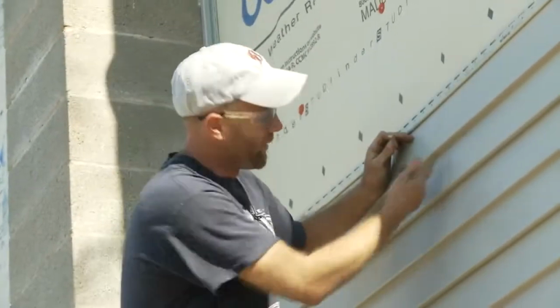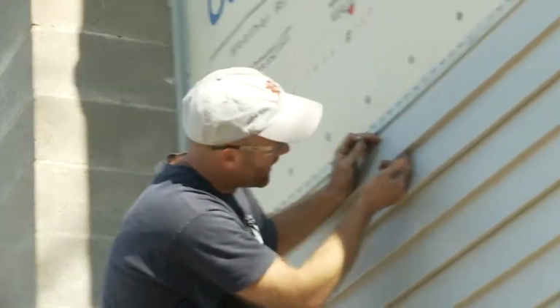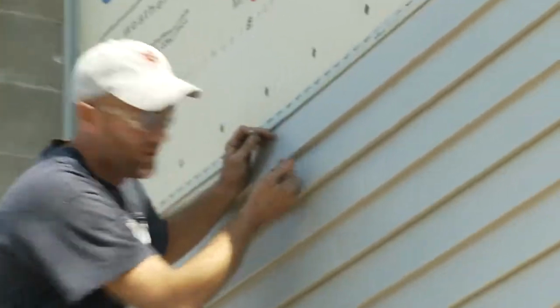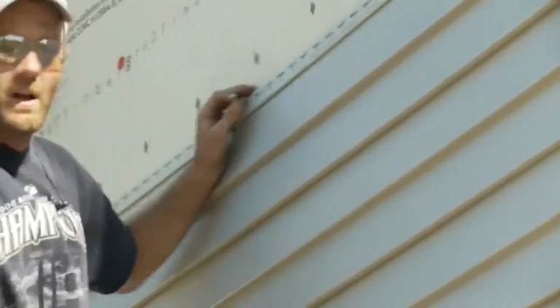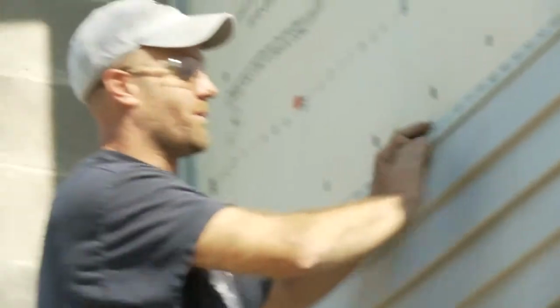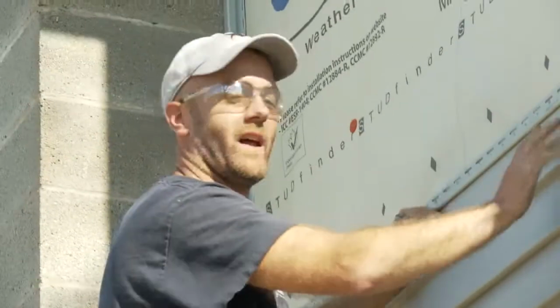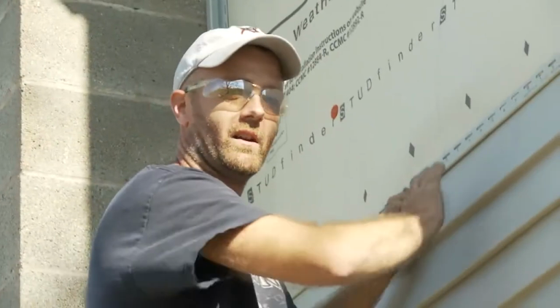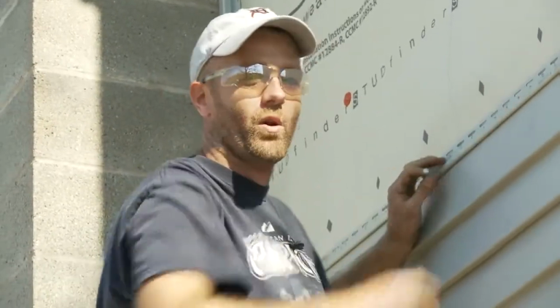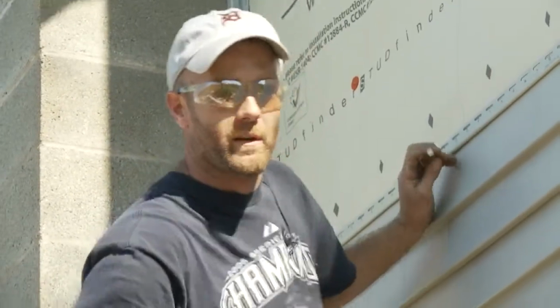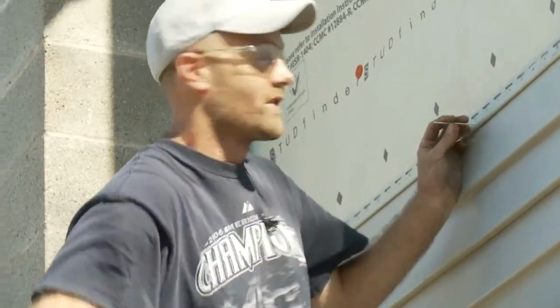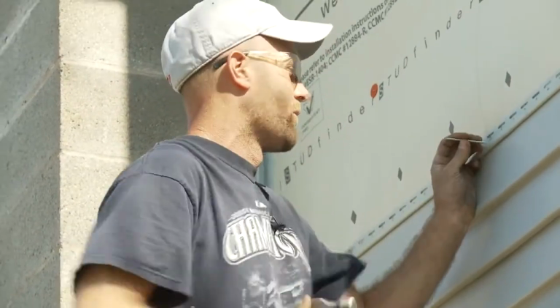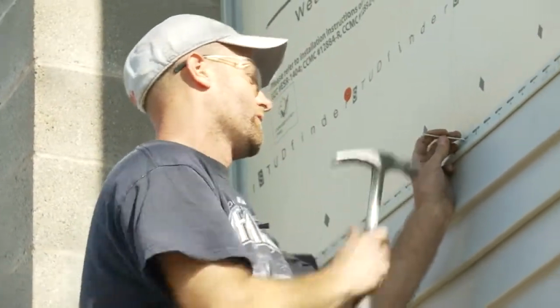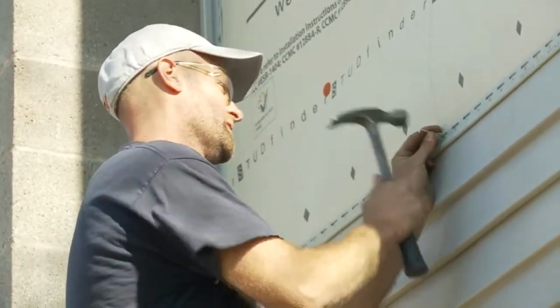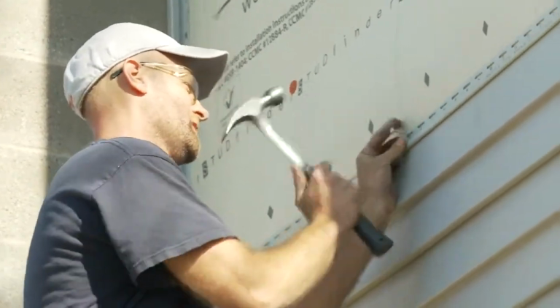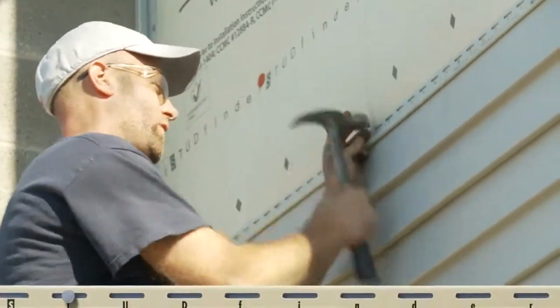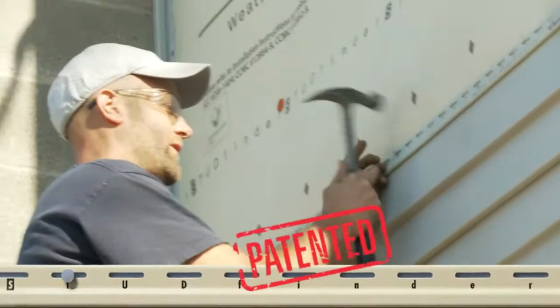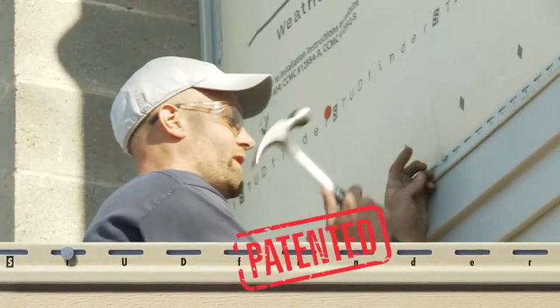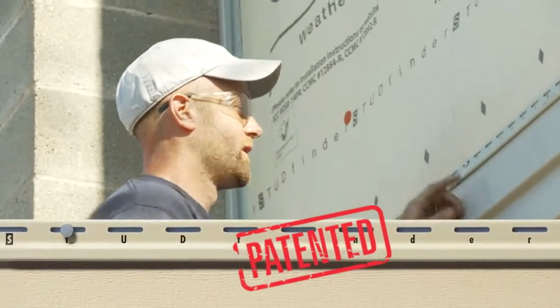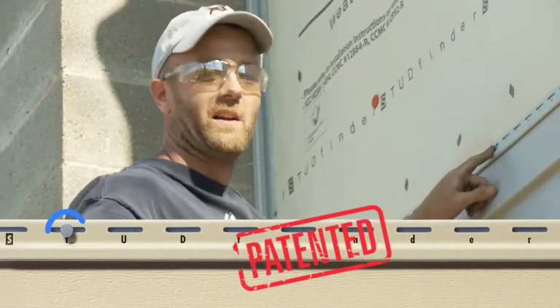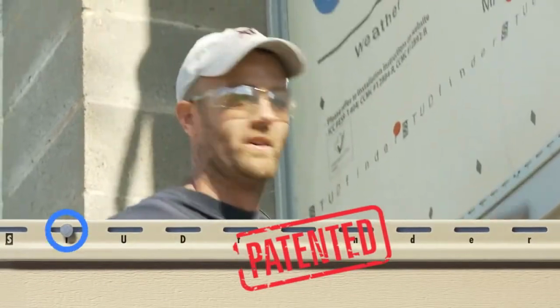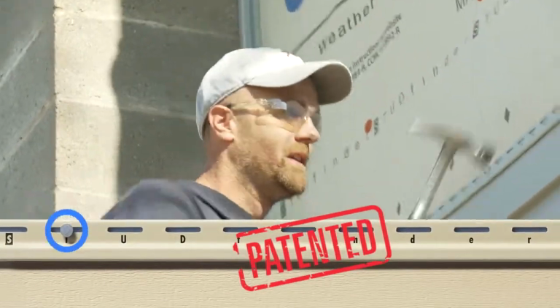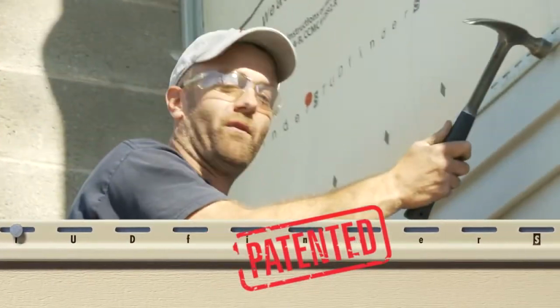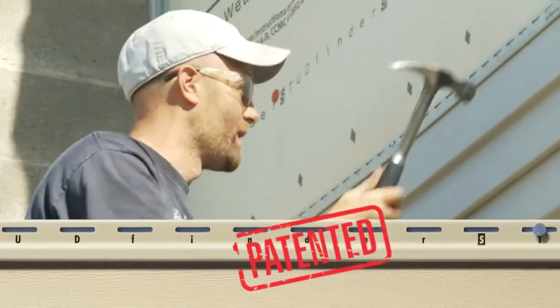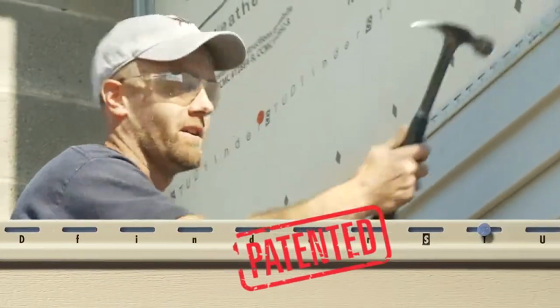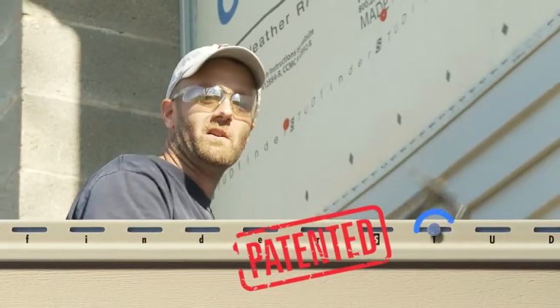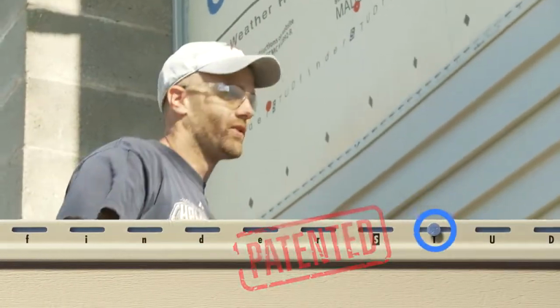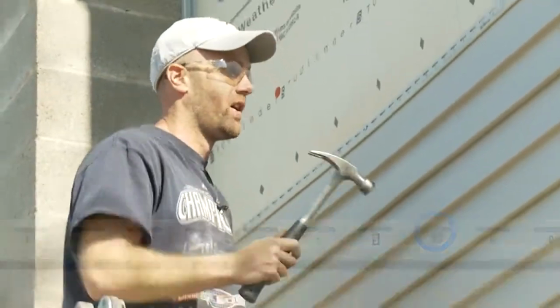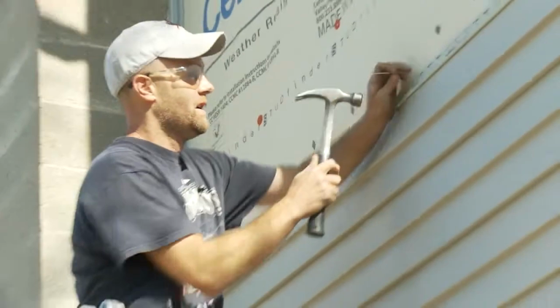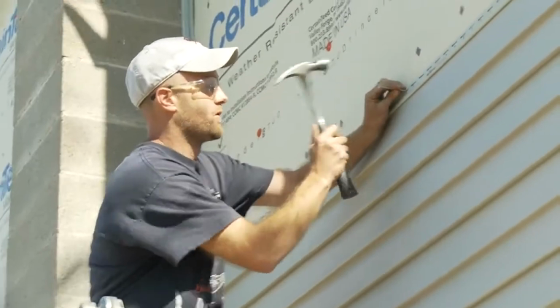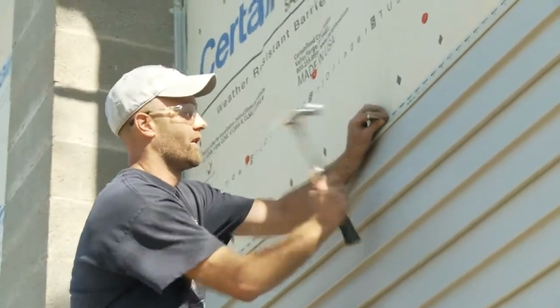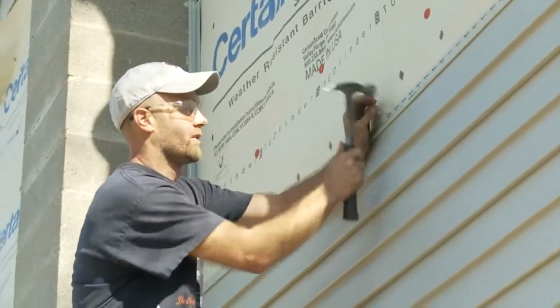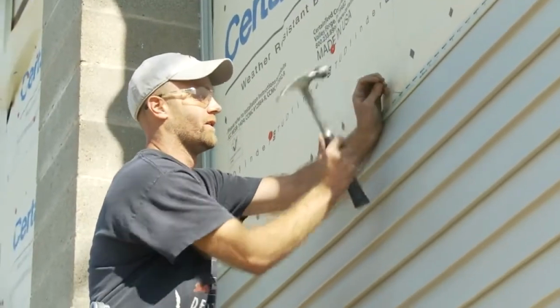It's got a thicker ridge that helps keep it flat, and it lets it float over any imperfections on your walls. It's also got the stud finder system. When you find your first stud, you follow the same letter and you can hit your studs along. It helps you ensure that you're hitting your studs.